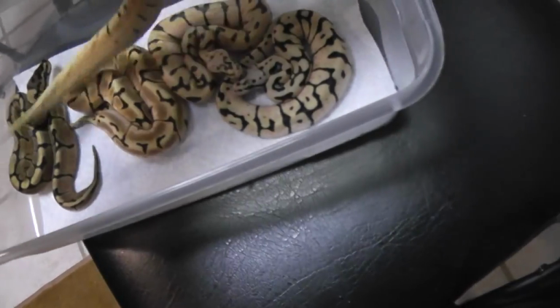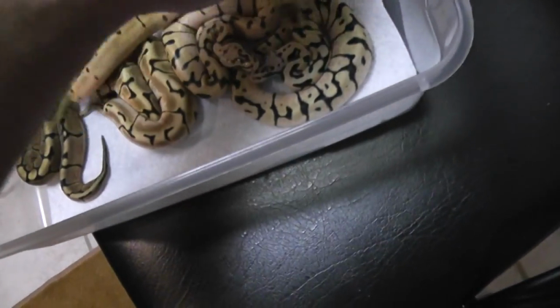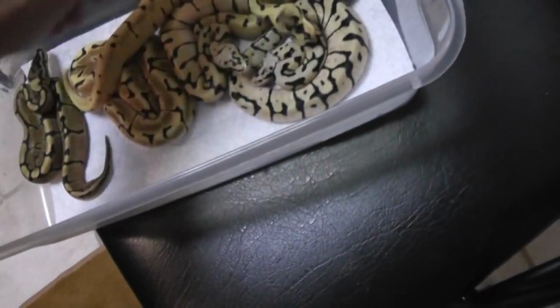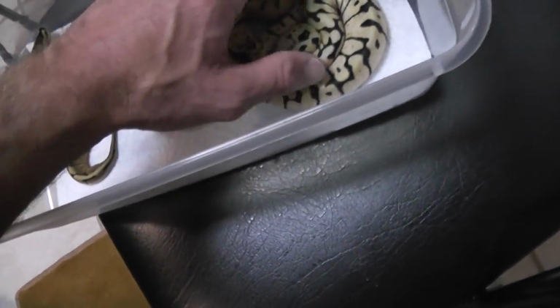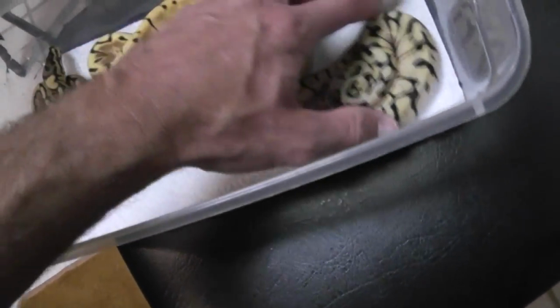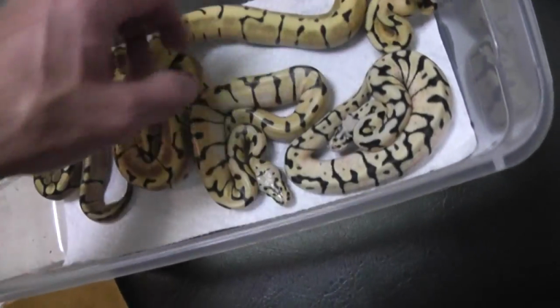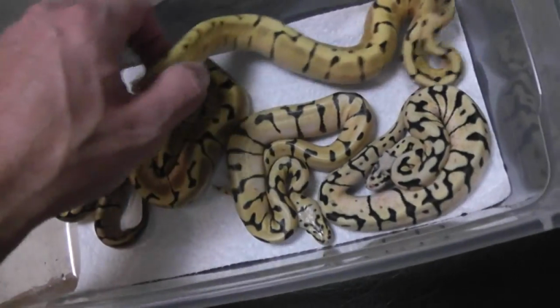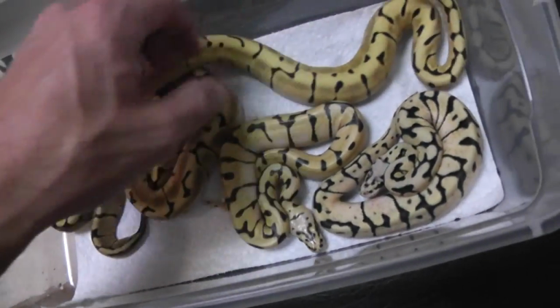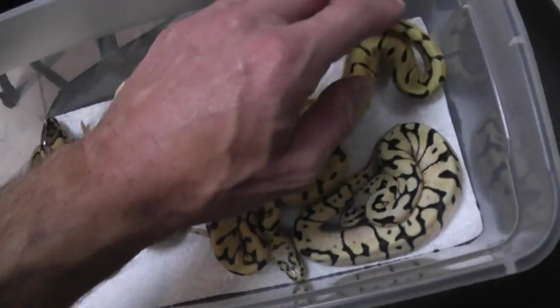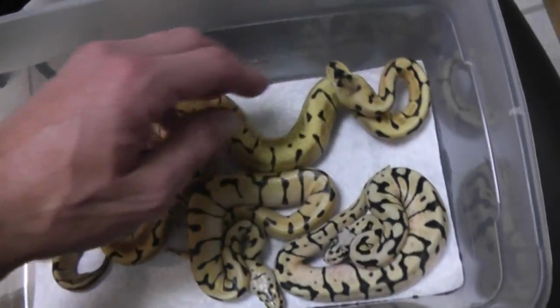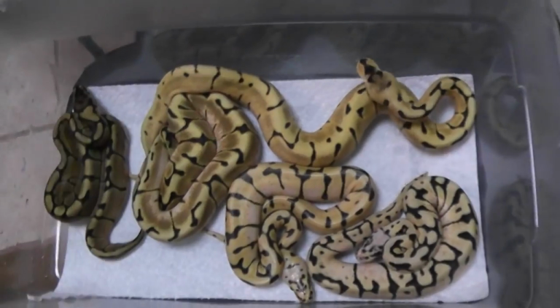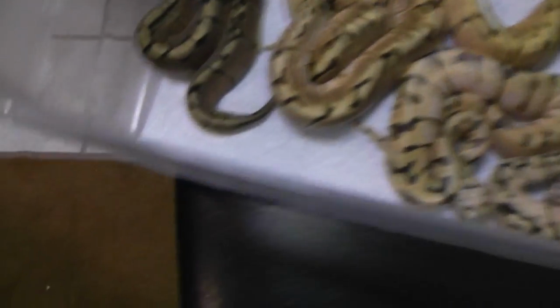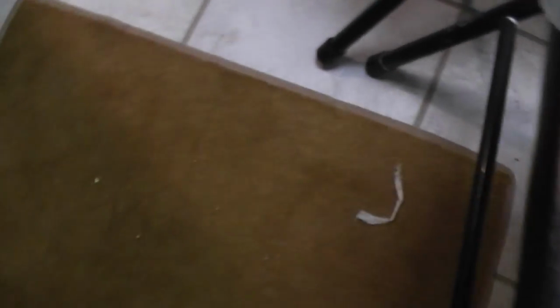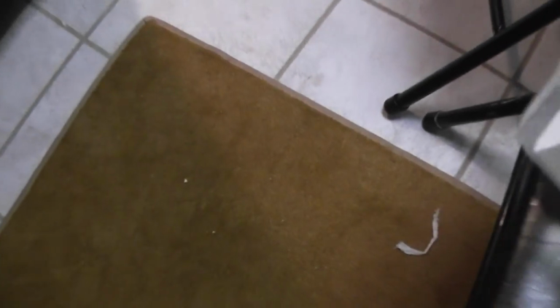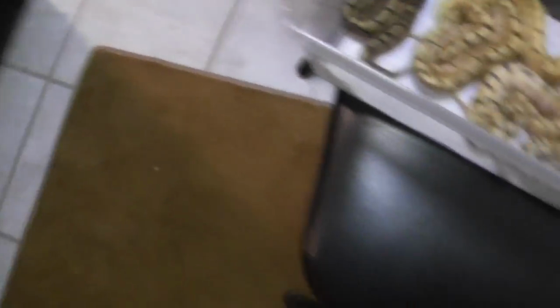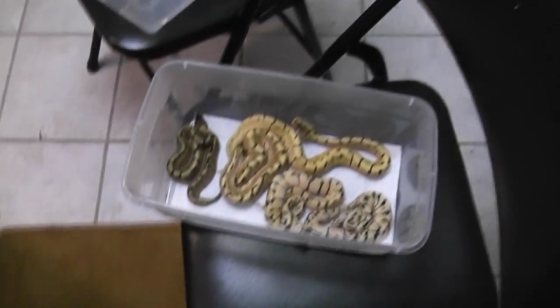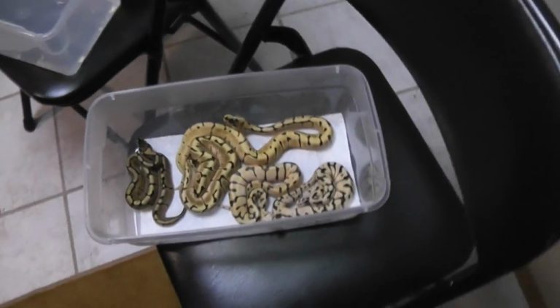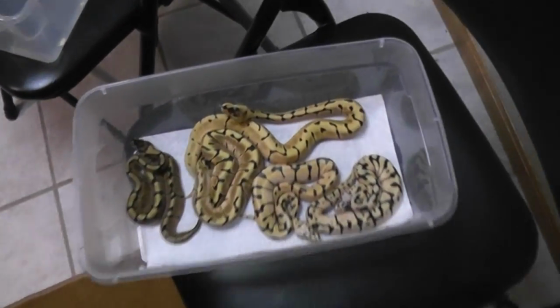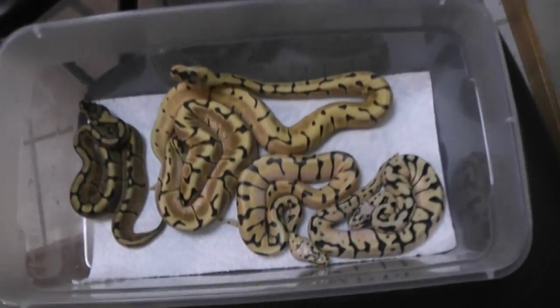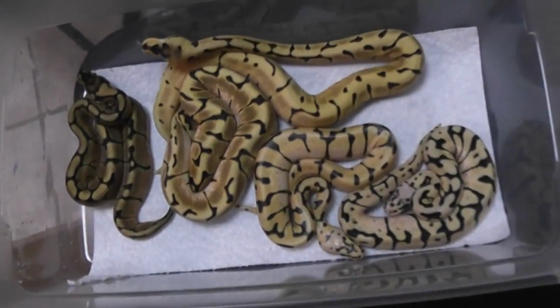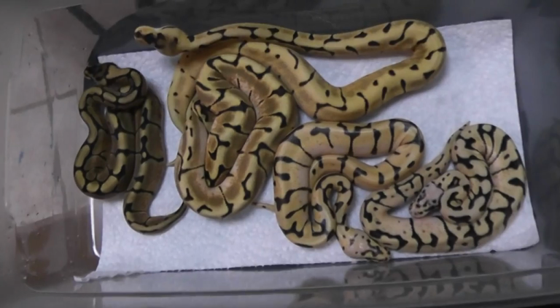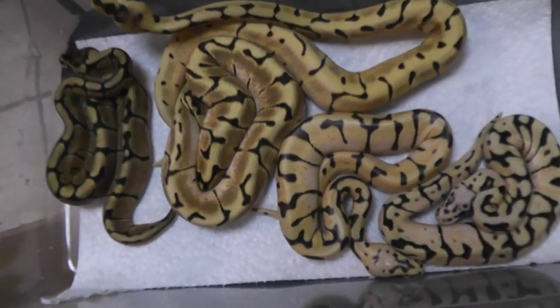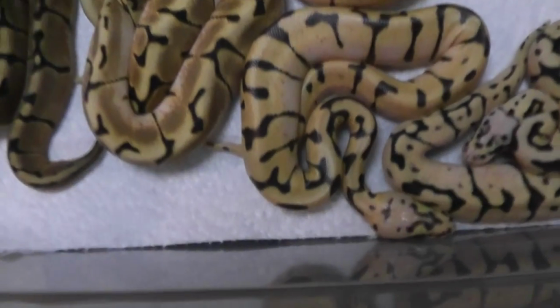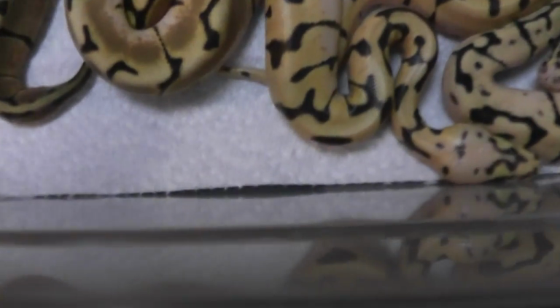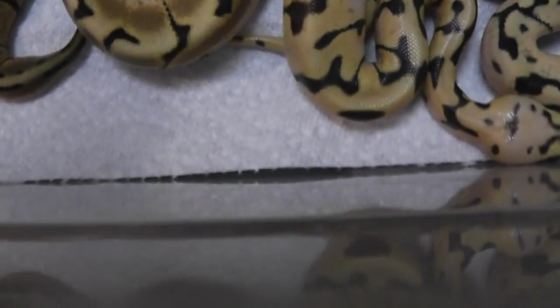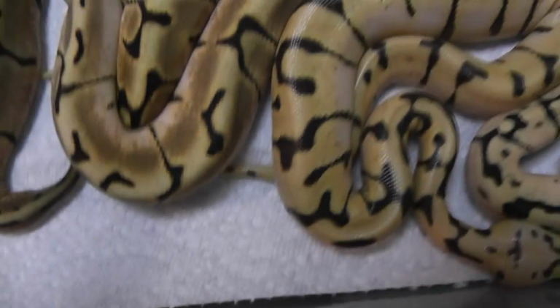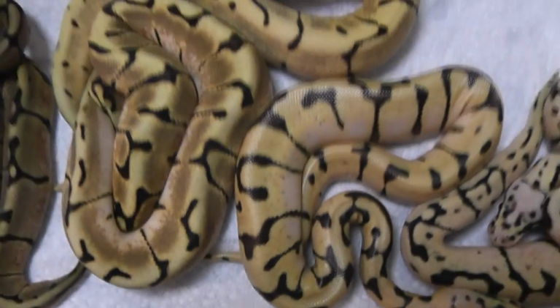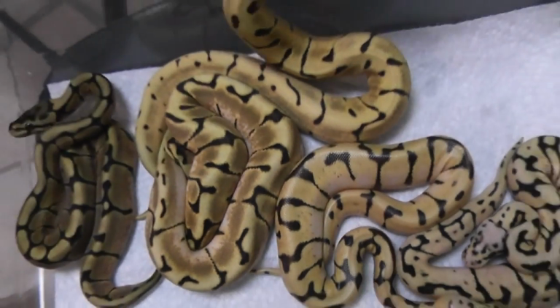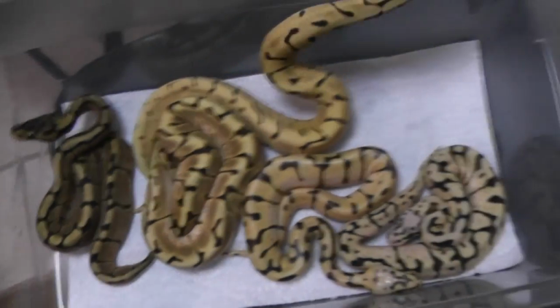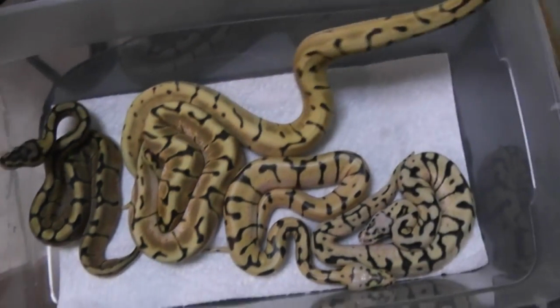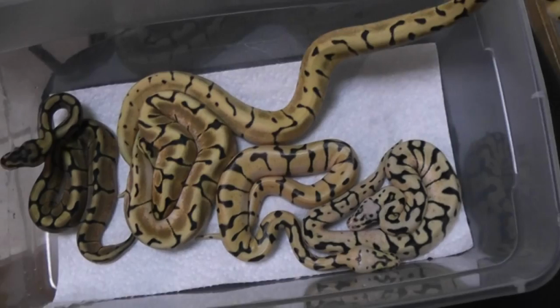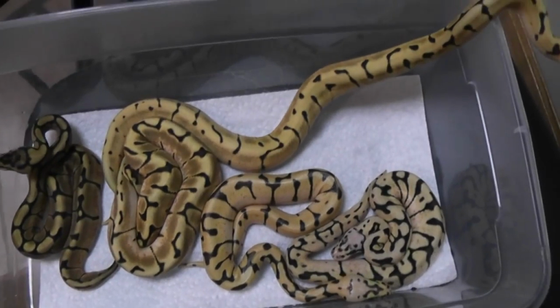I'm going to take one last peek at these babies and then we'll cut away, because they're starting to go everywhere on me. And that'll do it — thanks for watching.